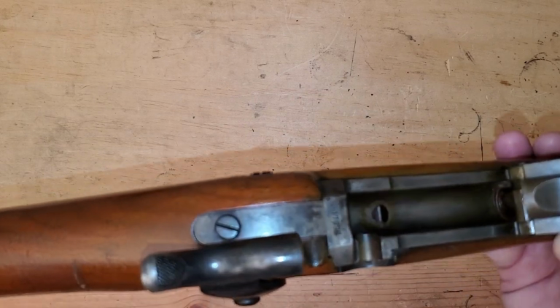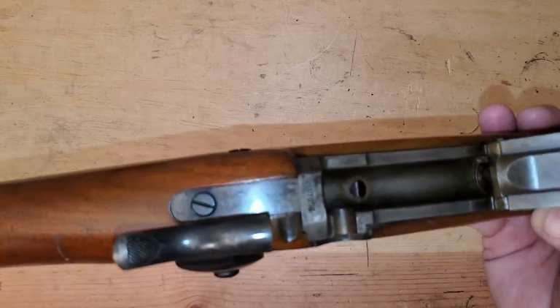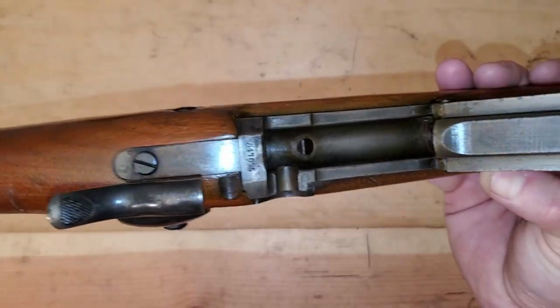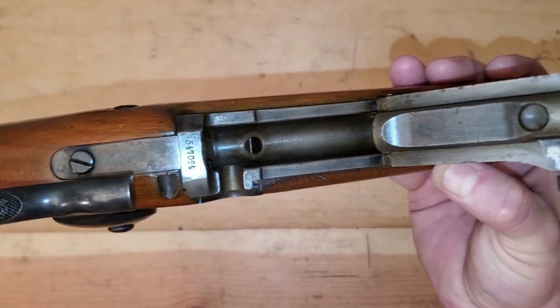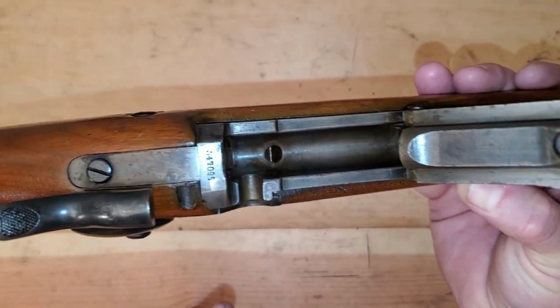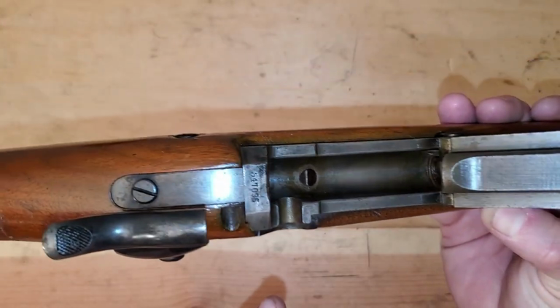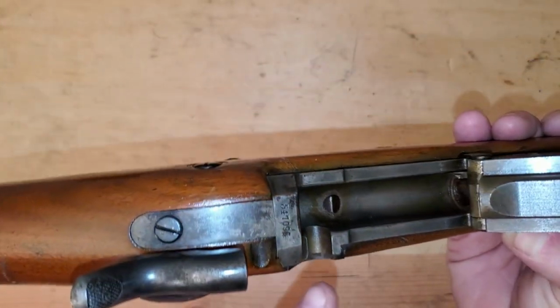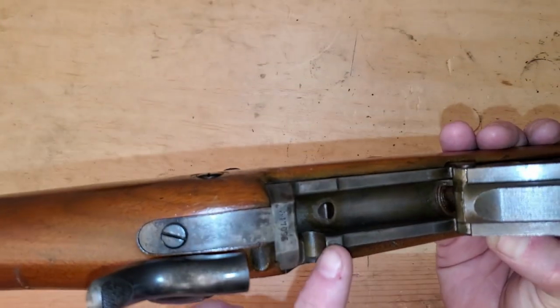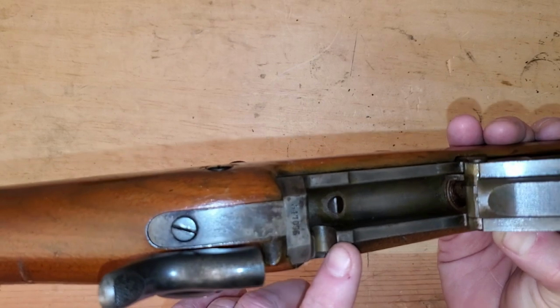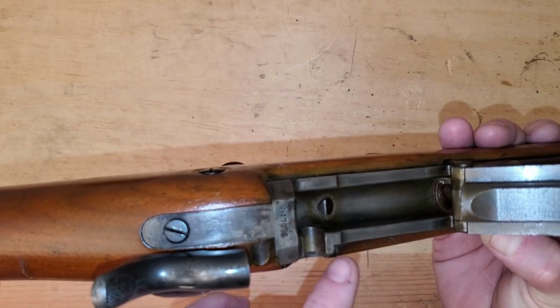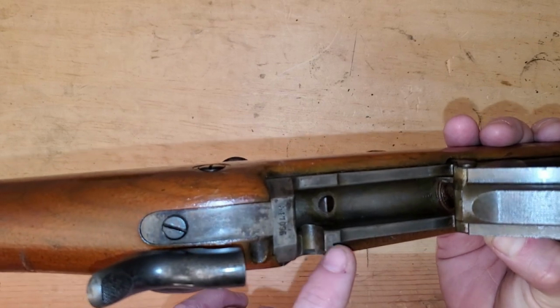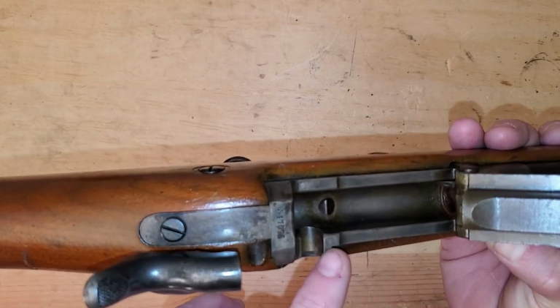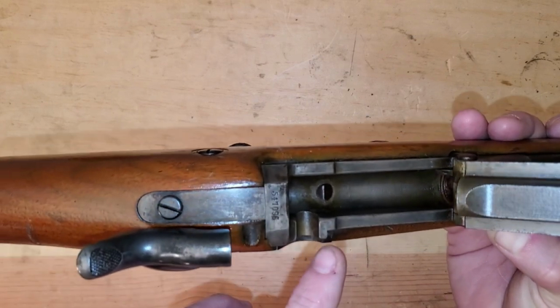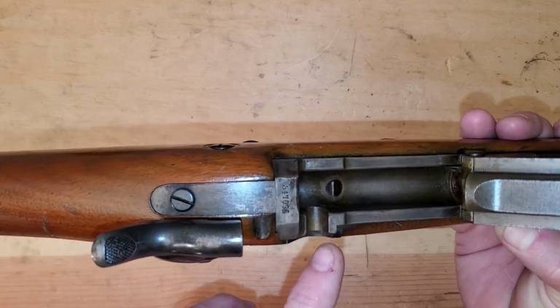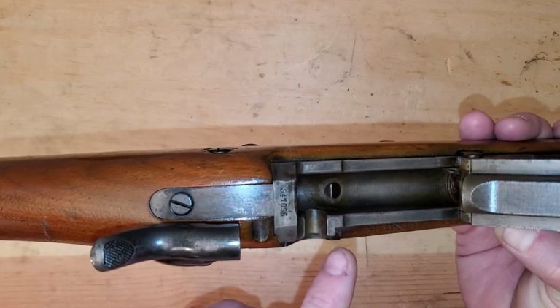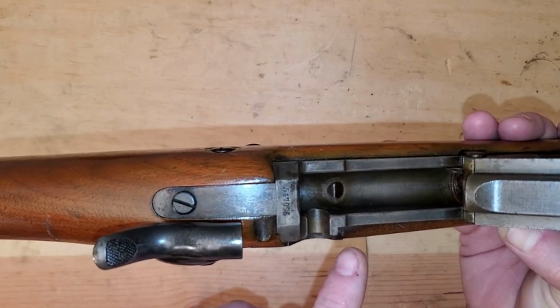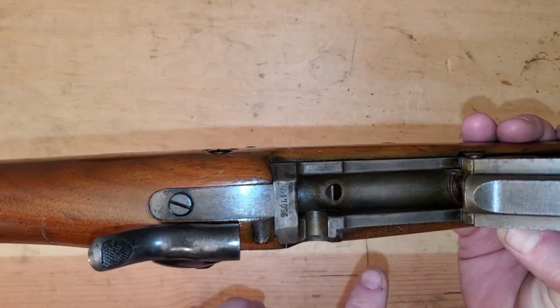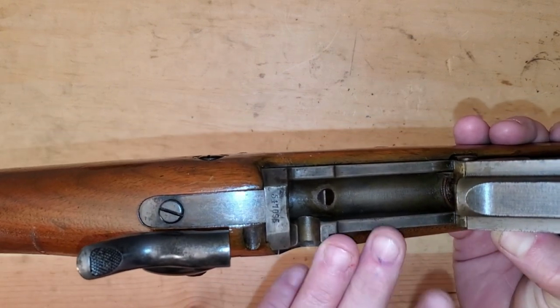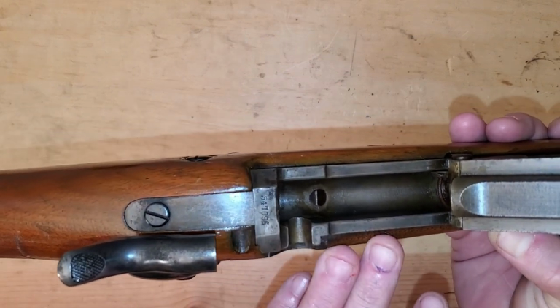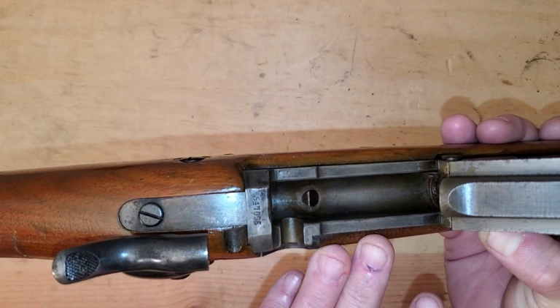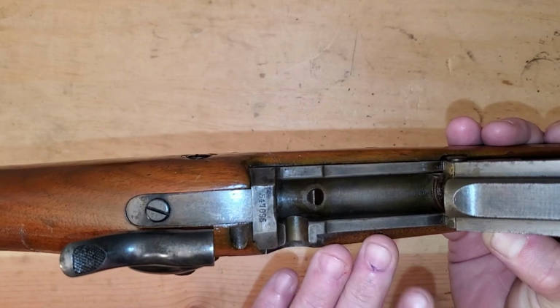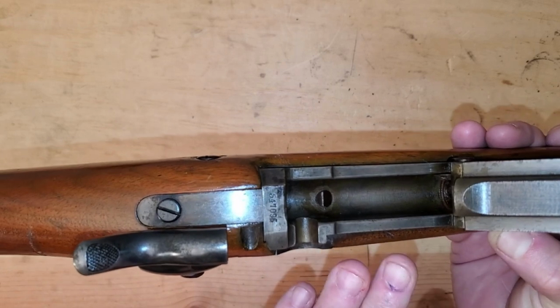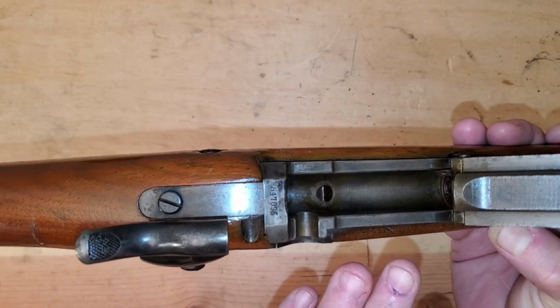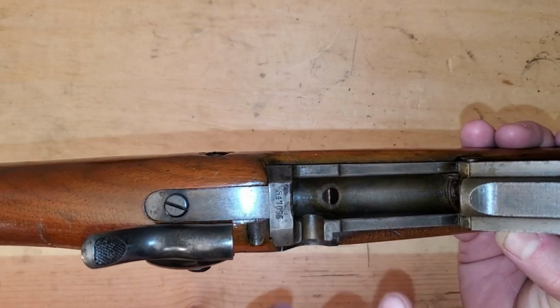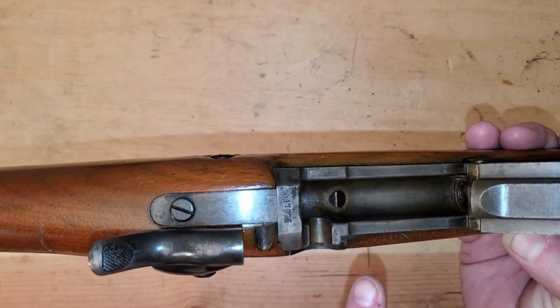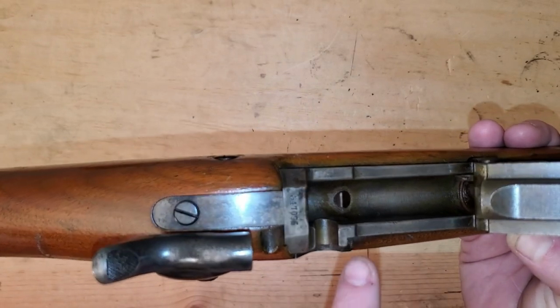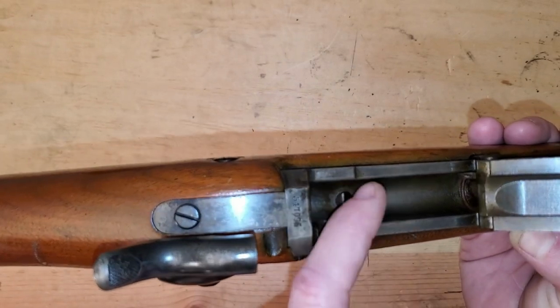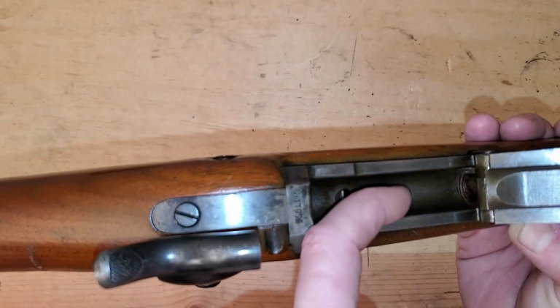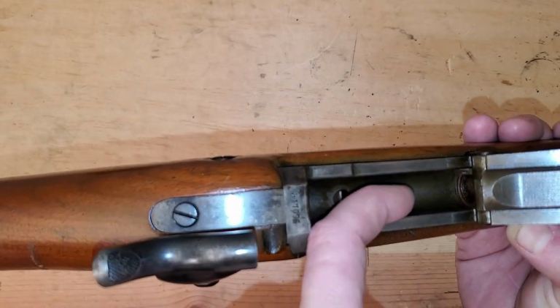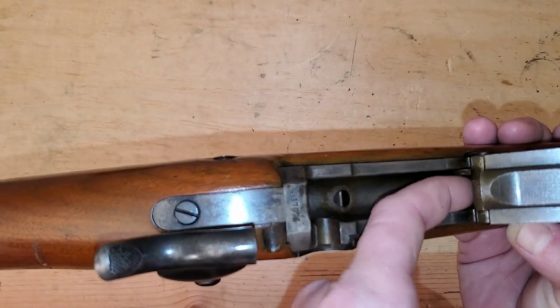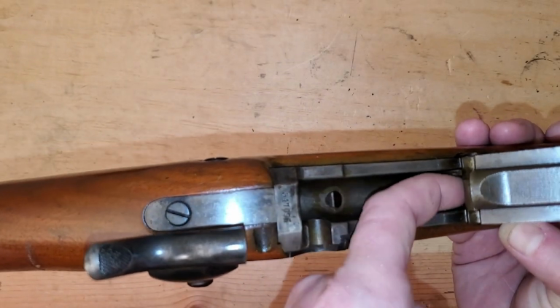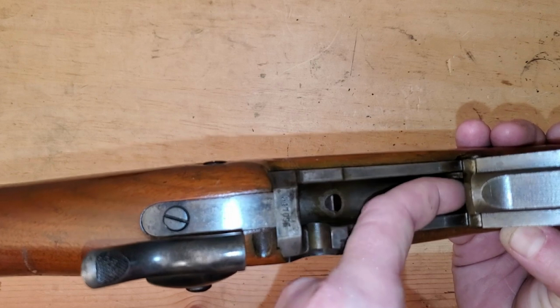This is Generation 2 of the U.S. military's breech-loading rifle. Gen 1 was the 1873, so this is the 1884 — Gen 2. And you breech-load your cartridge into here.